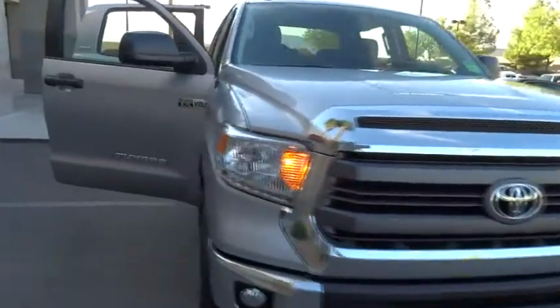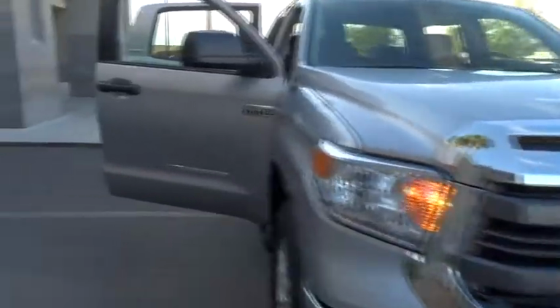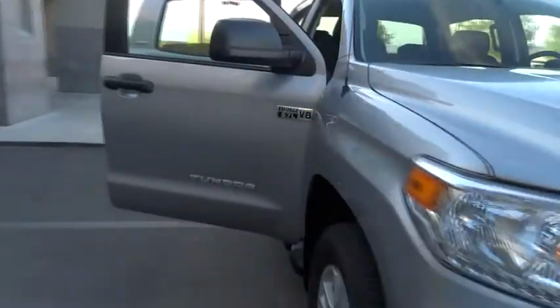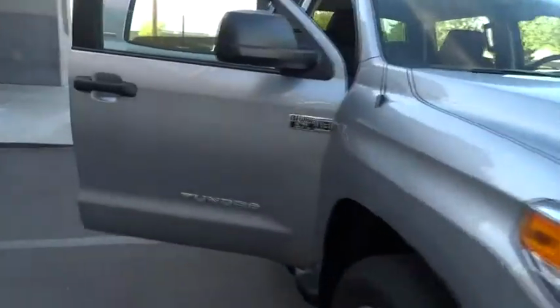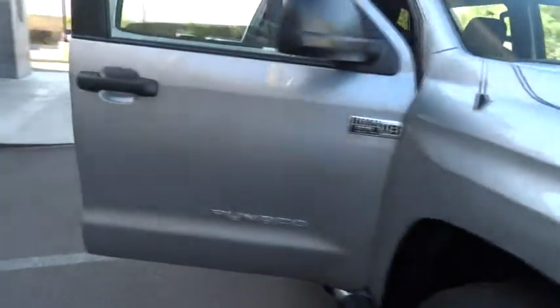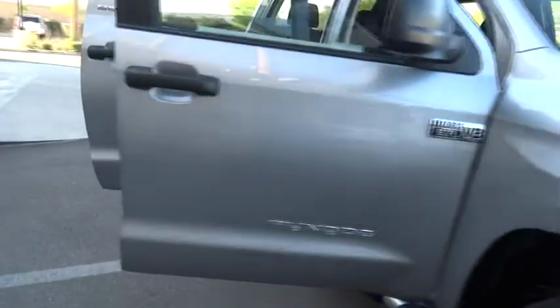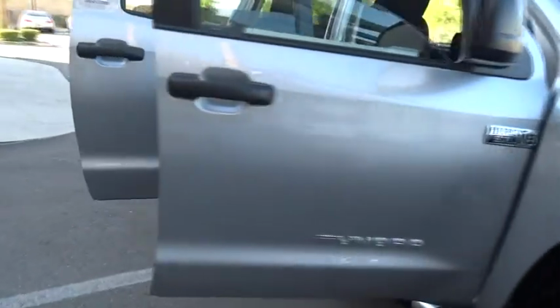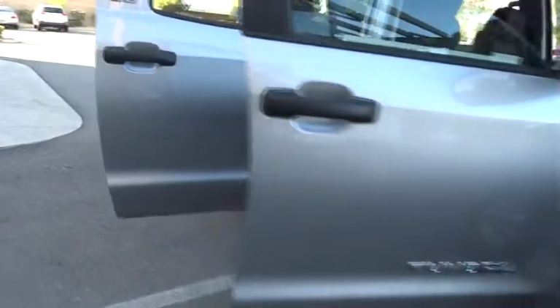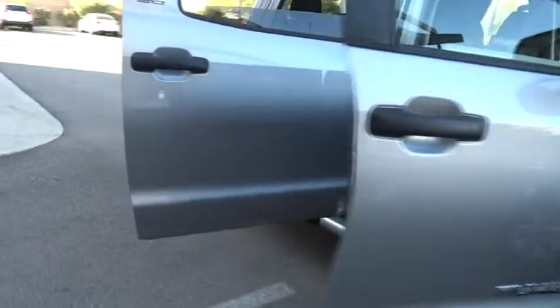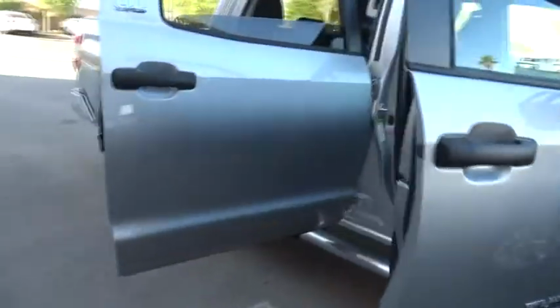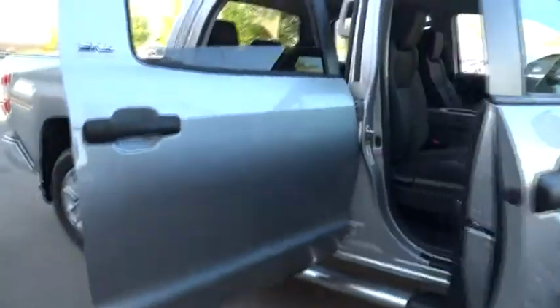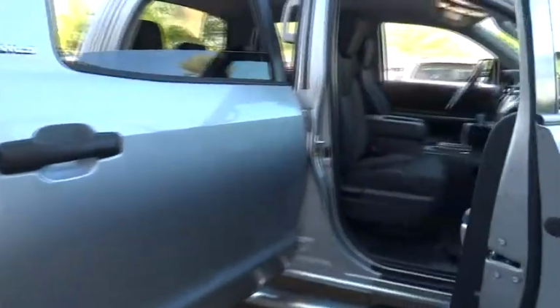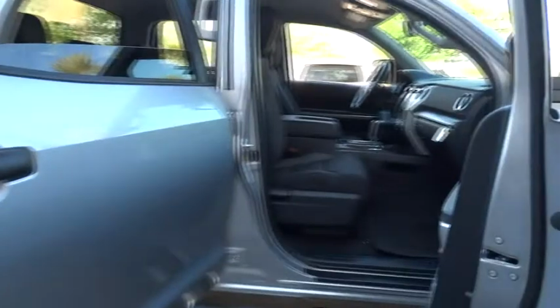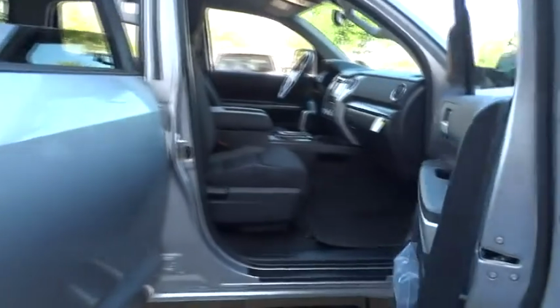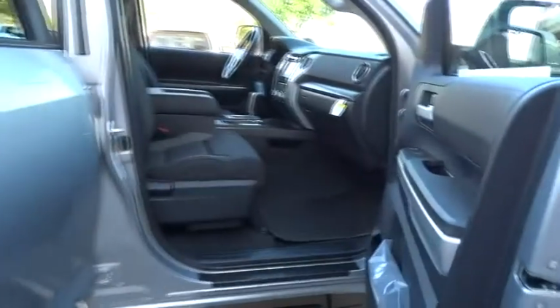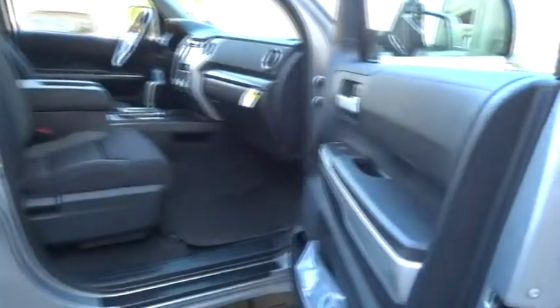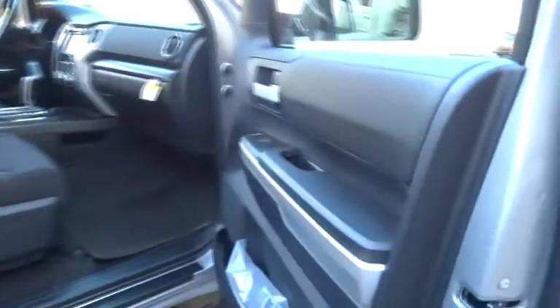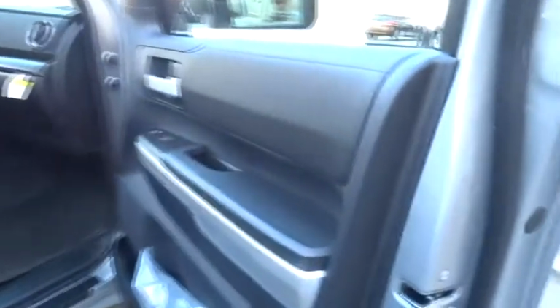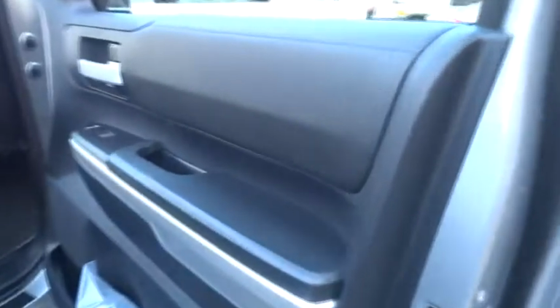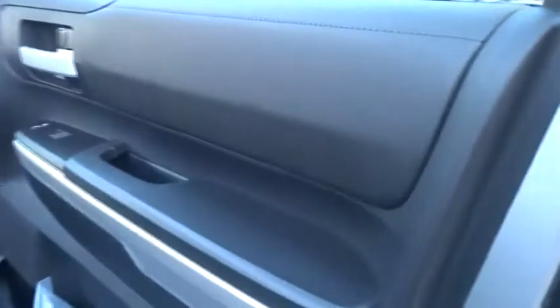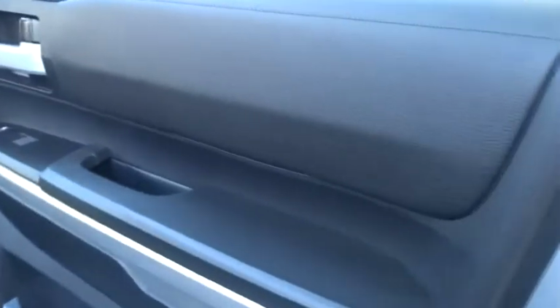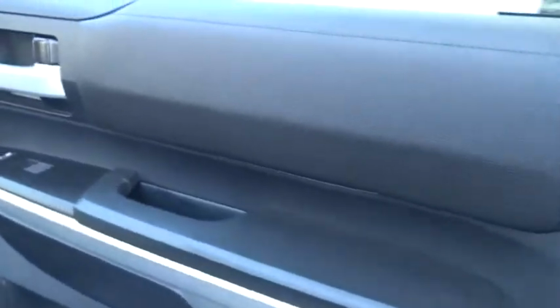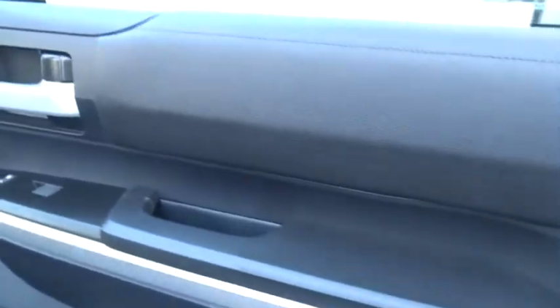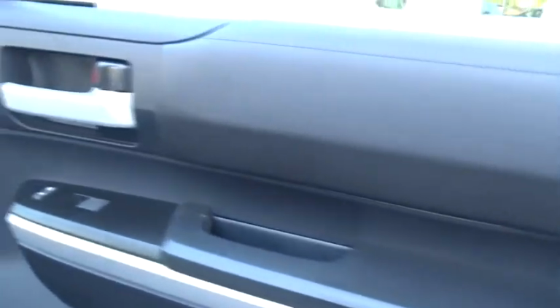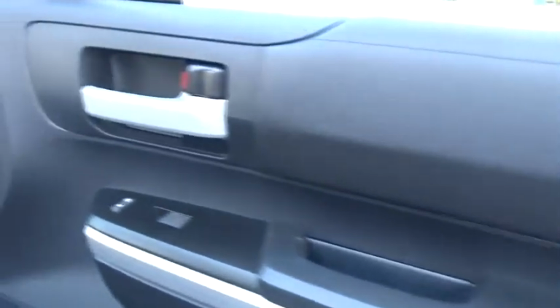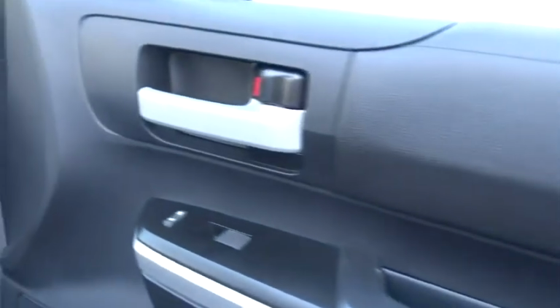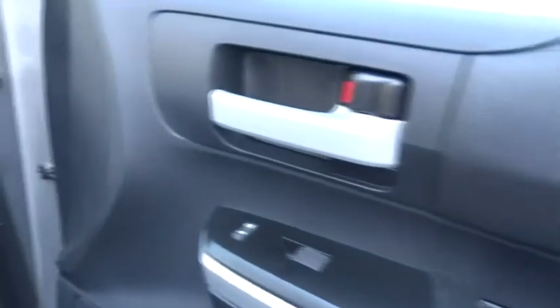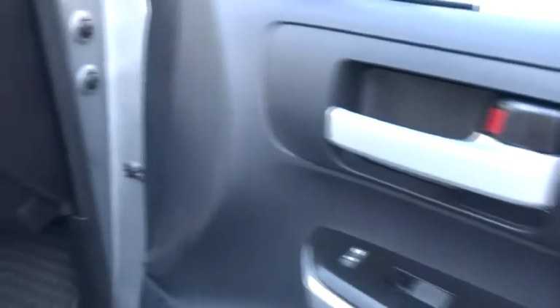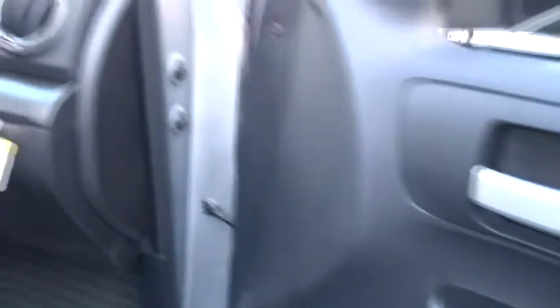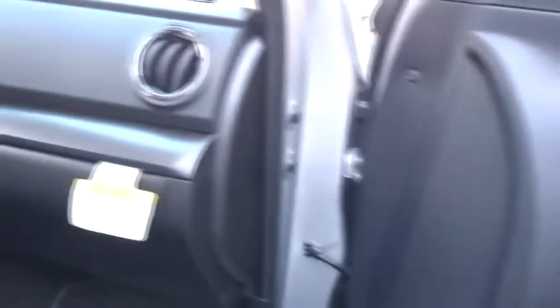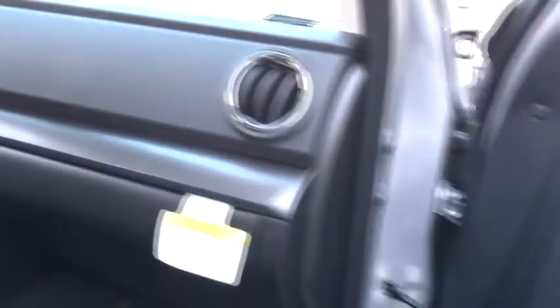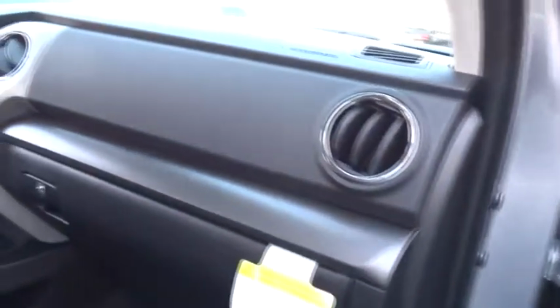With a towing capacity of up to 10,000 plus pounds and a payload capacity of over 2,000 pounds, the Tundra is the perfect mix of power and efficiency and is priced below $40,000.